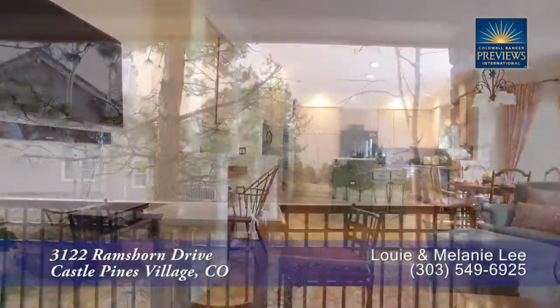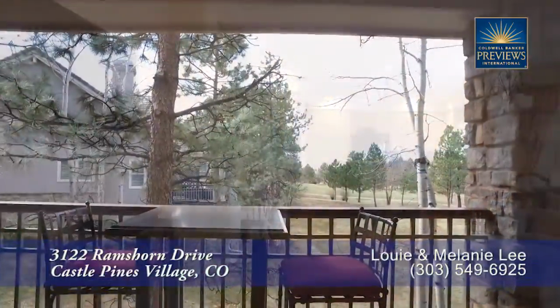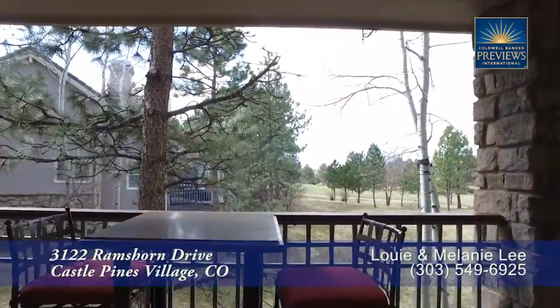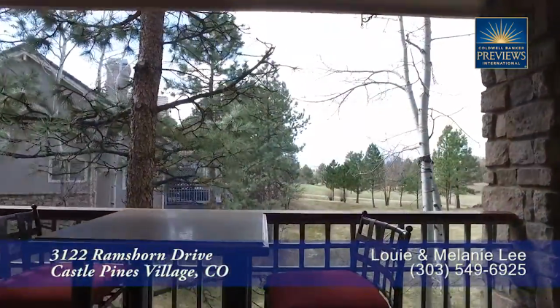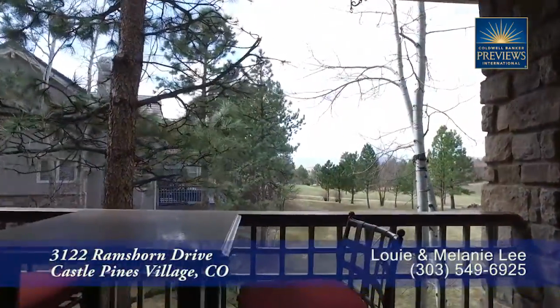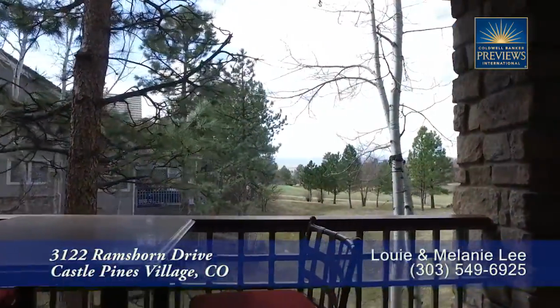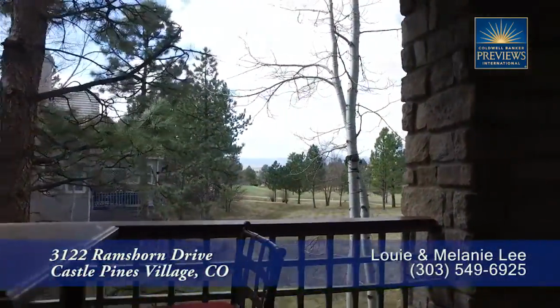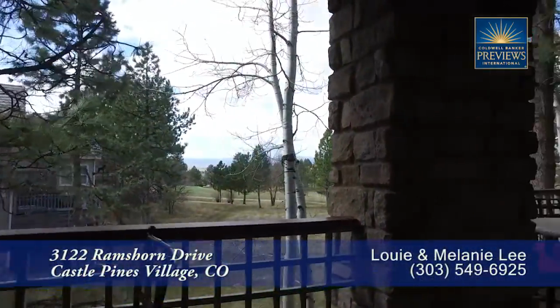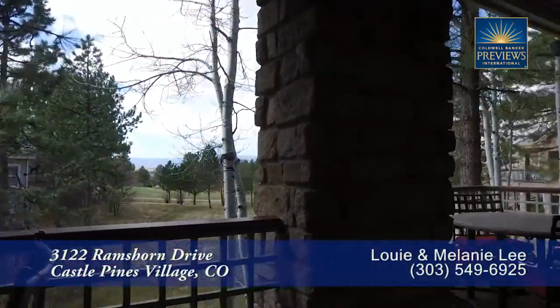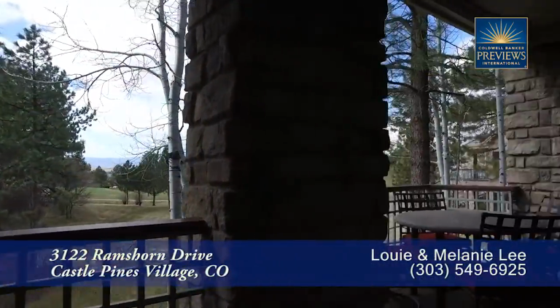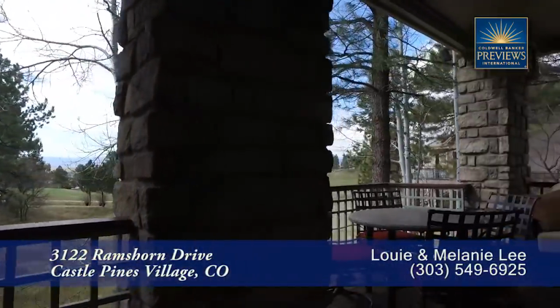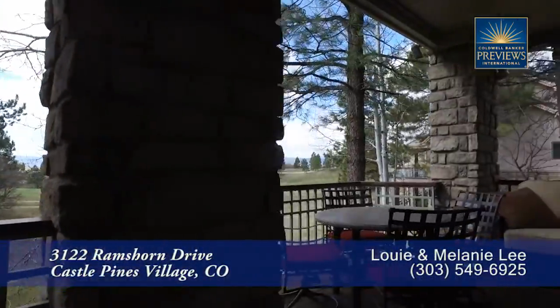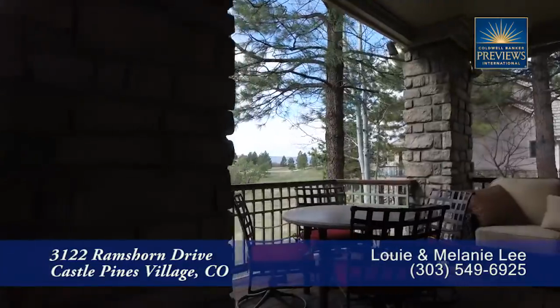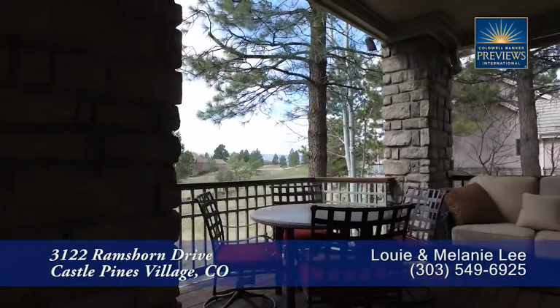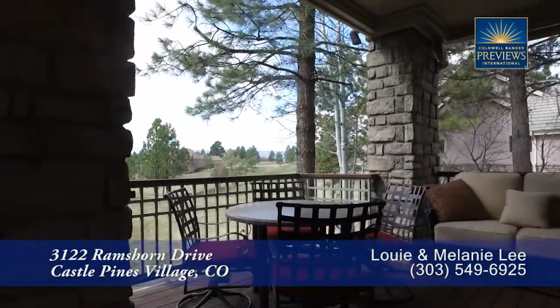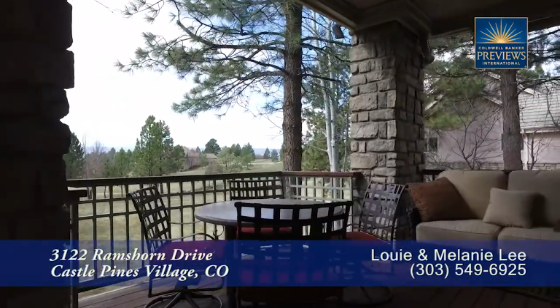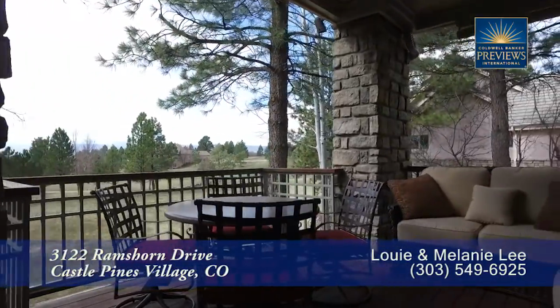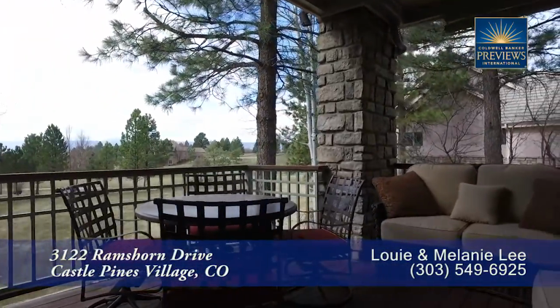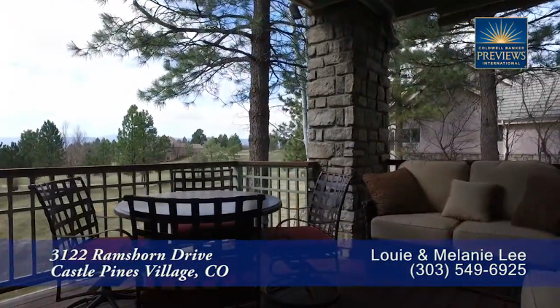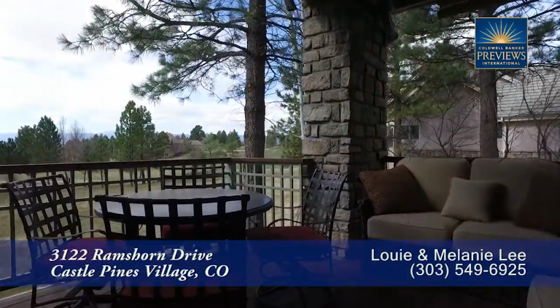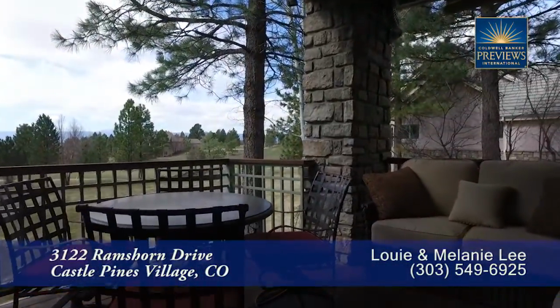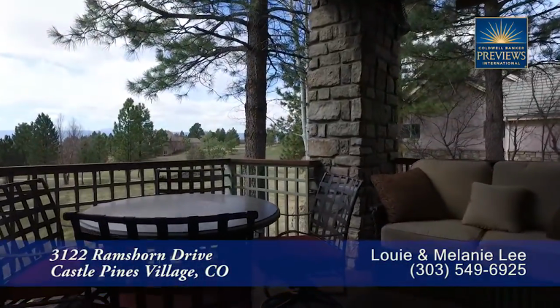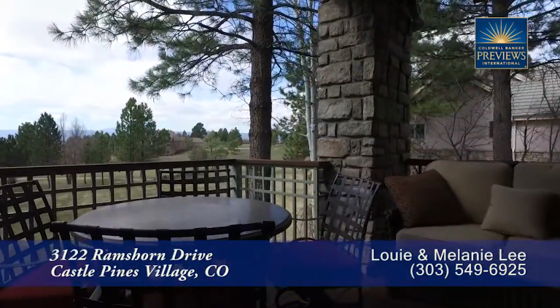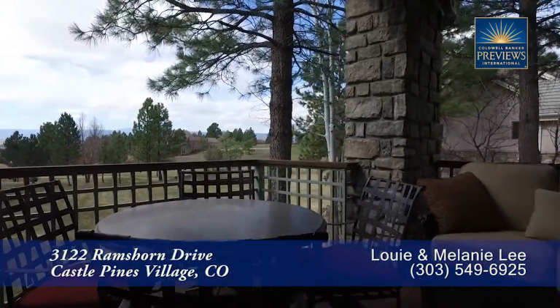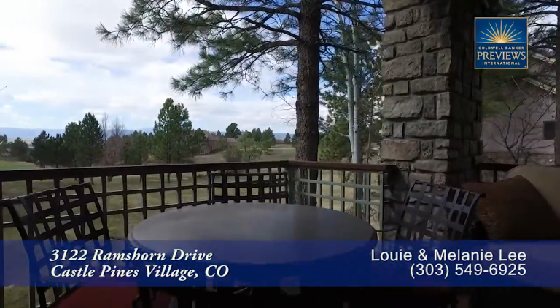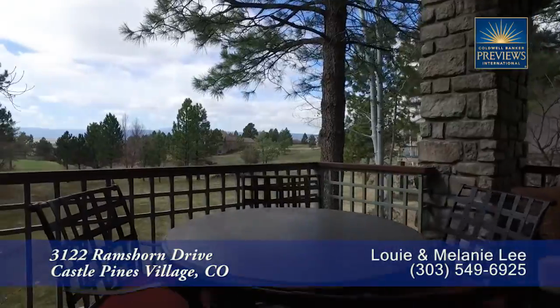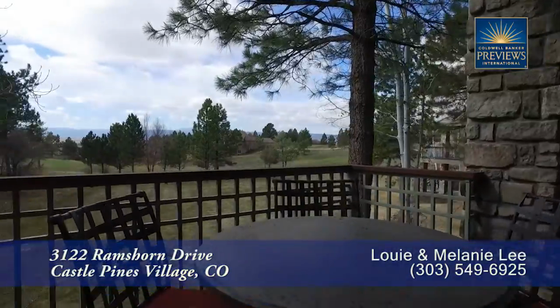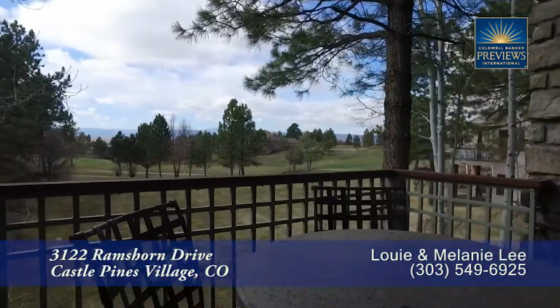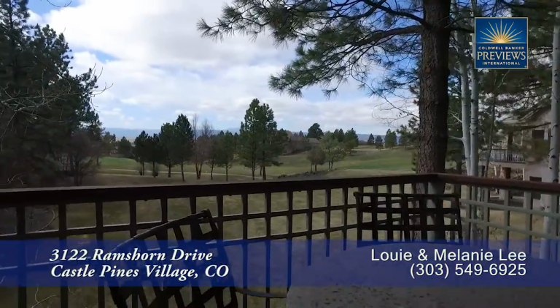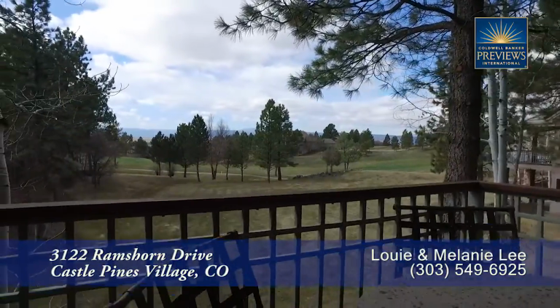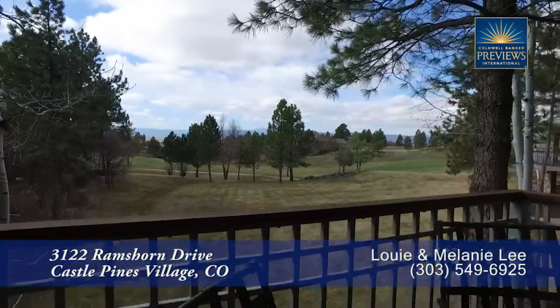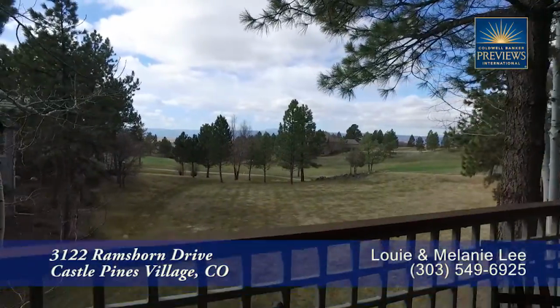Another great place to entertain is out on this back deck. Whether you're simply relaxing on the deck or looking out at the golf course and watching the golfers go by, this is a wonderful space in which to relax.